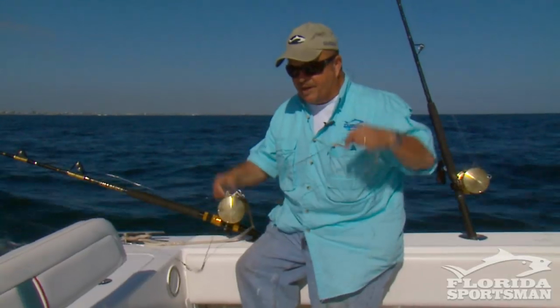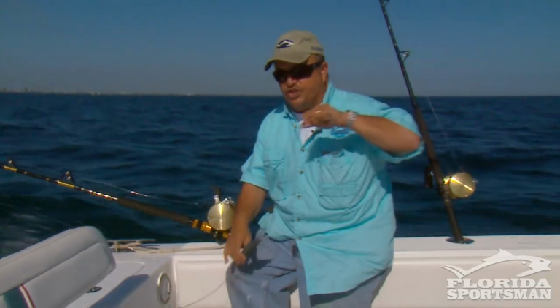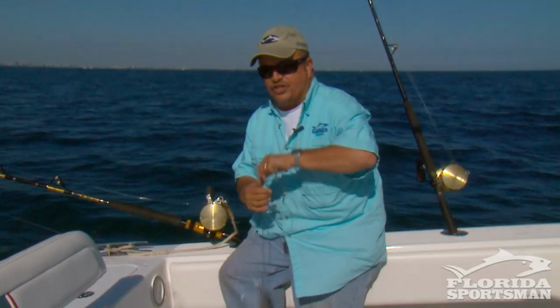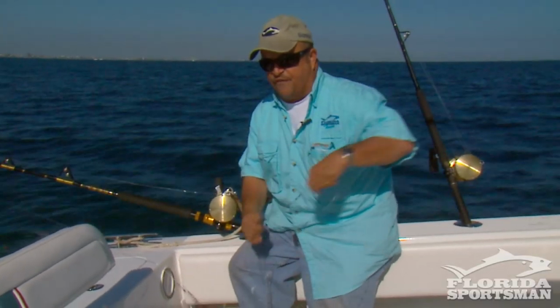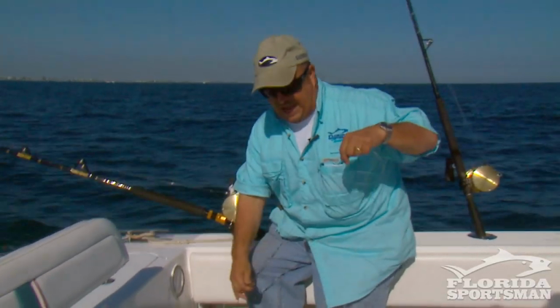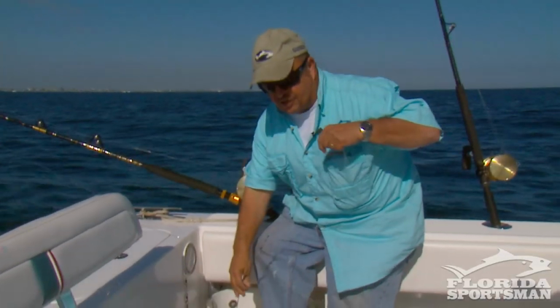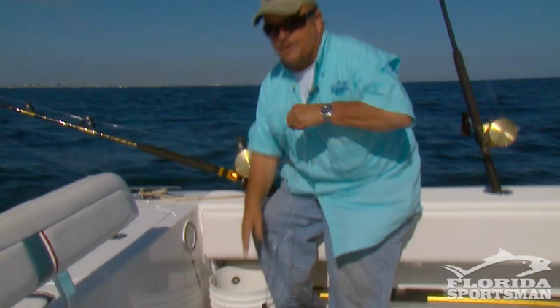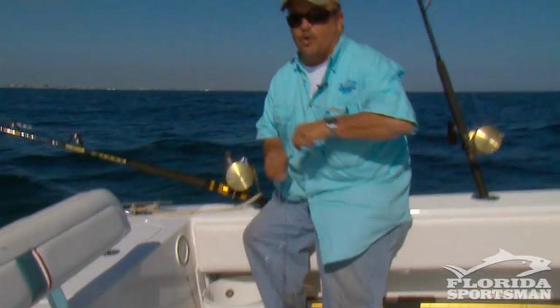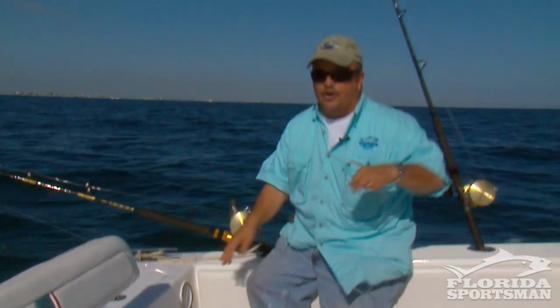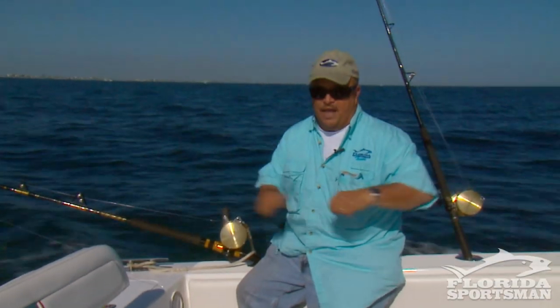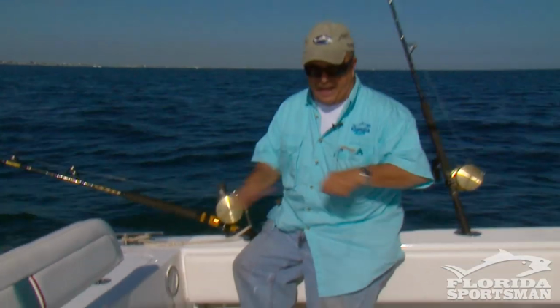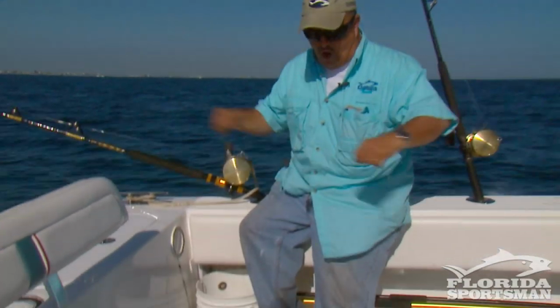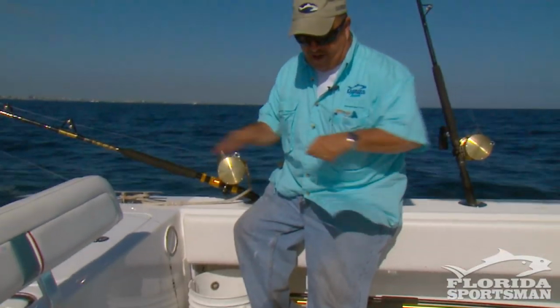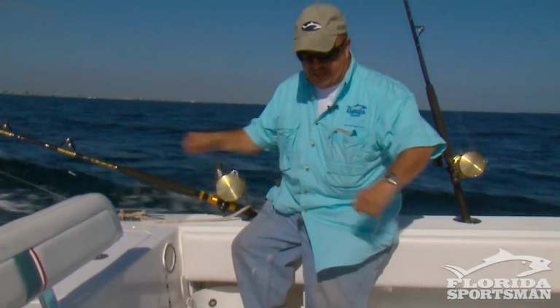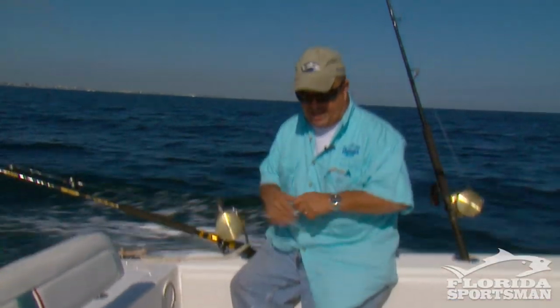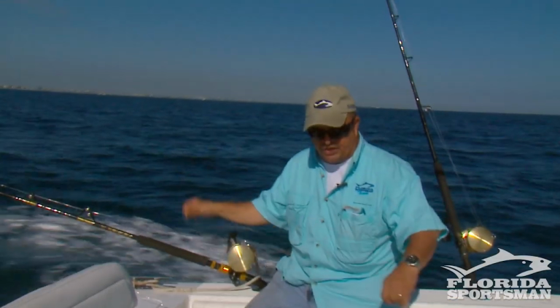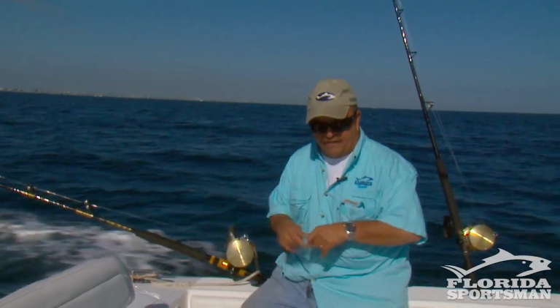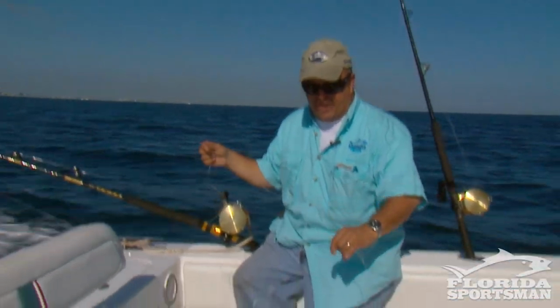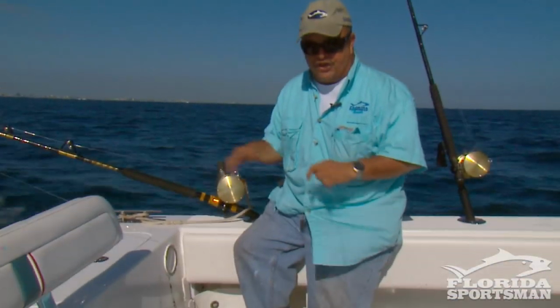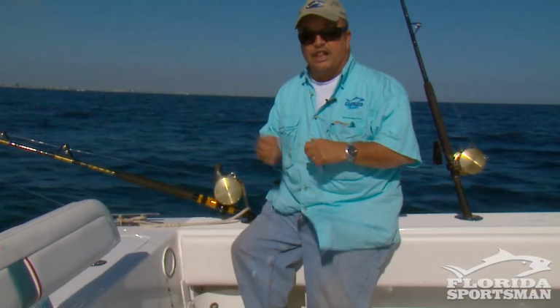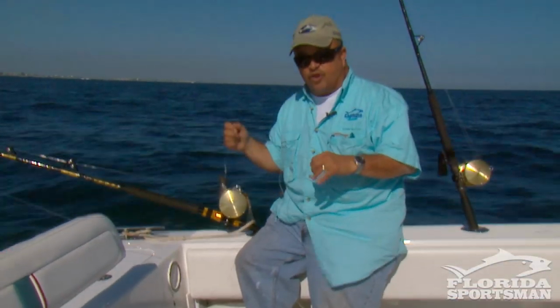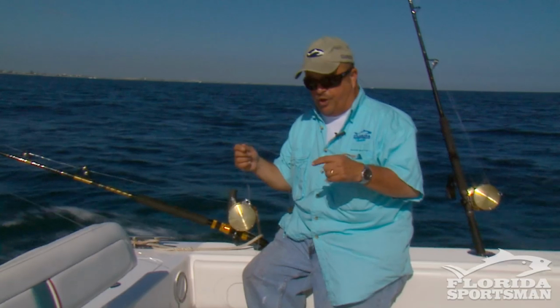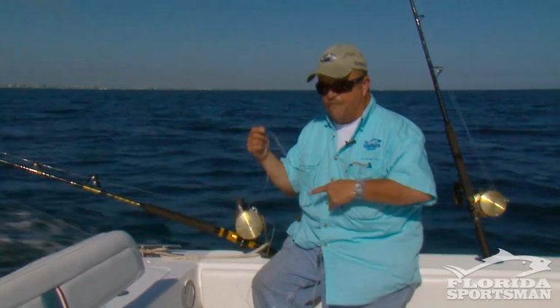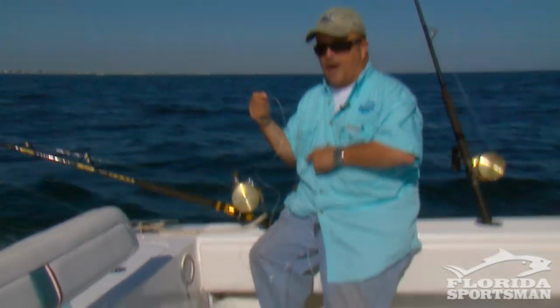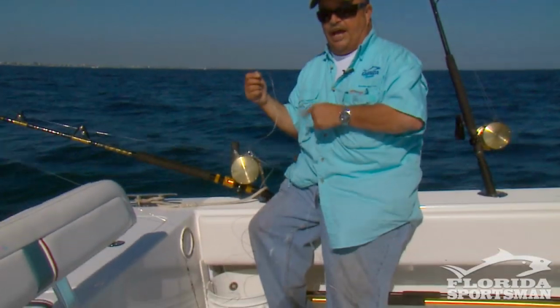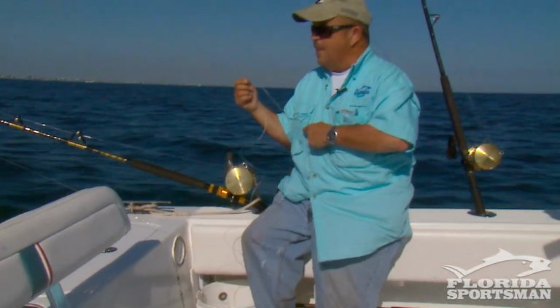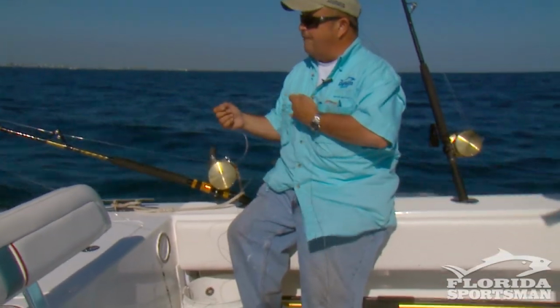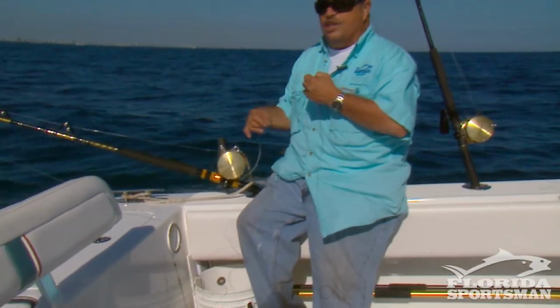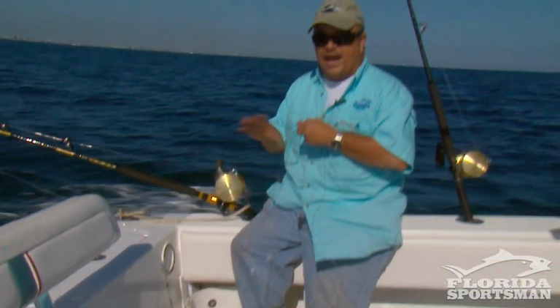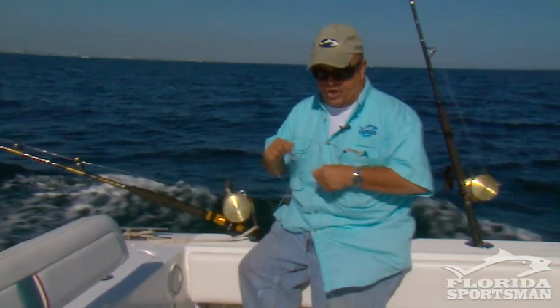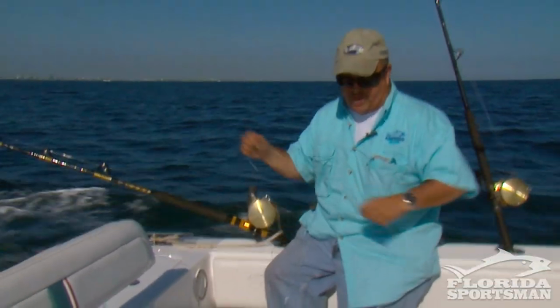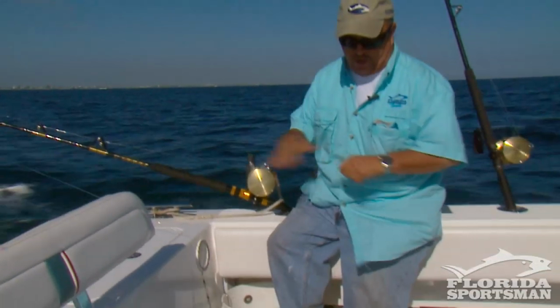Everybody's situation is different. I still catch my share of wahoo, but I don't have the hassles of having to either fish with an electric reel for the wire line or fighting the braid with no stretch to it.